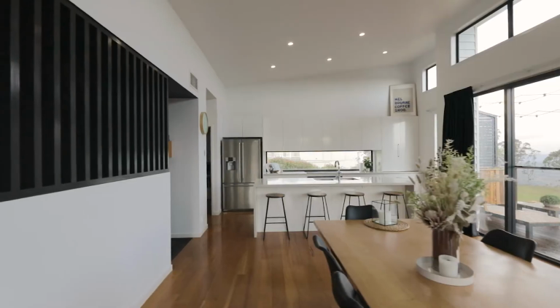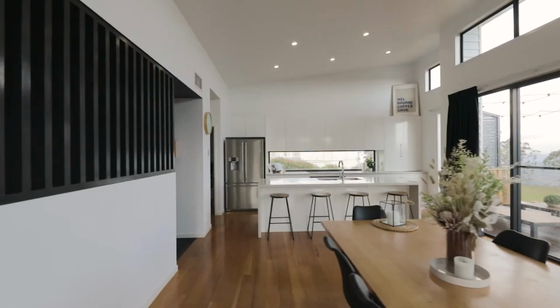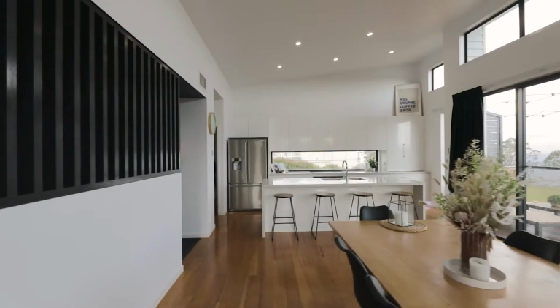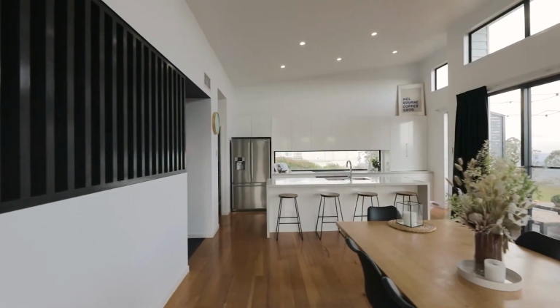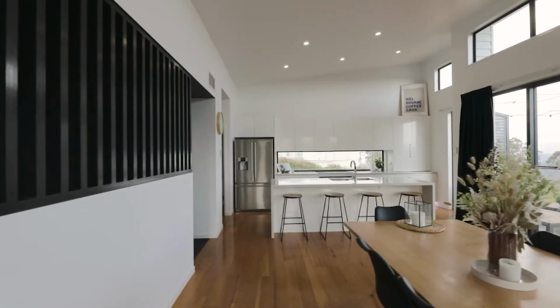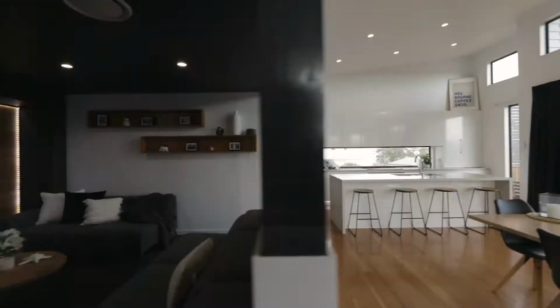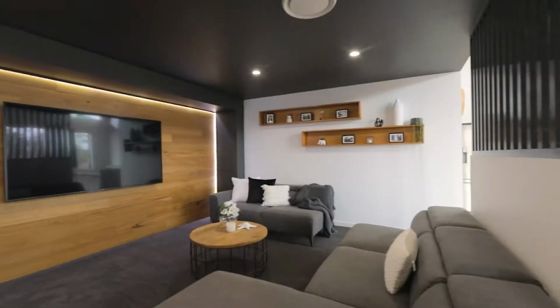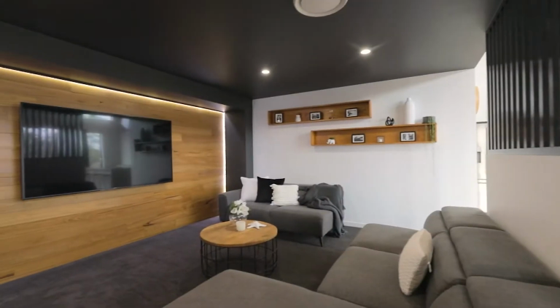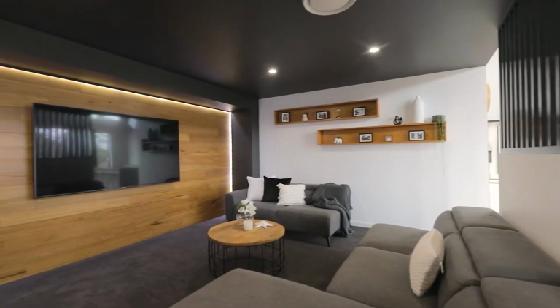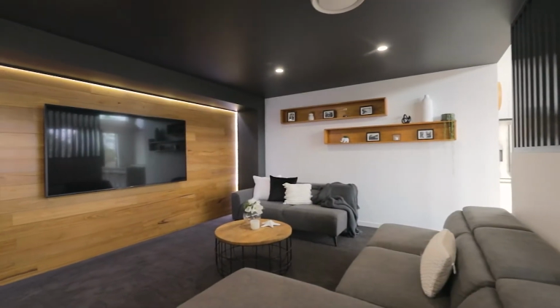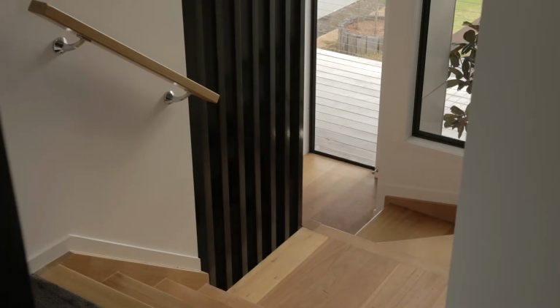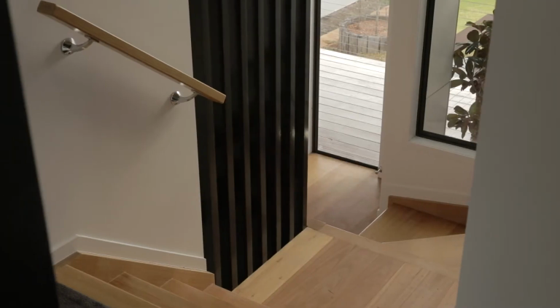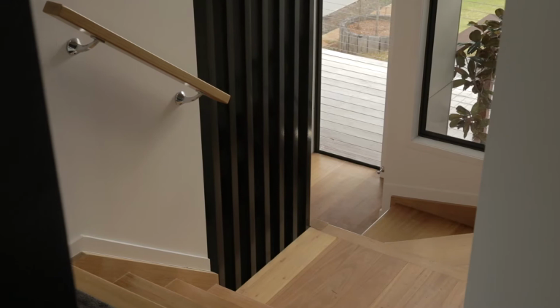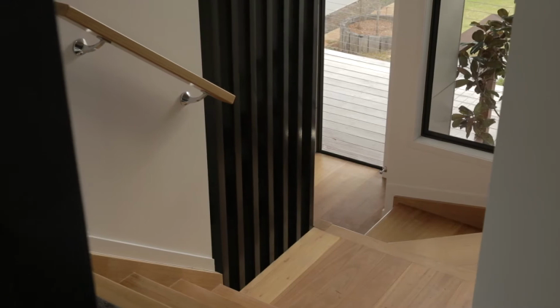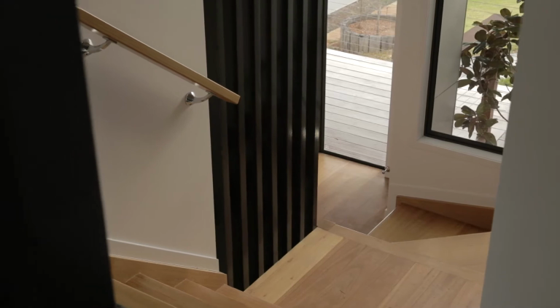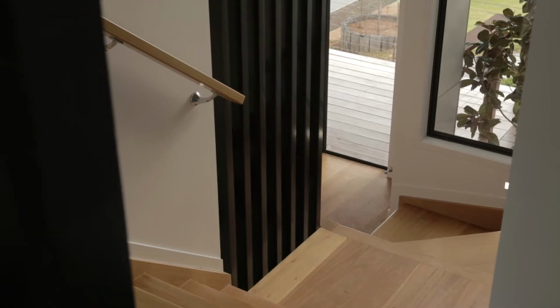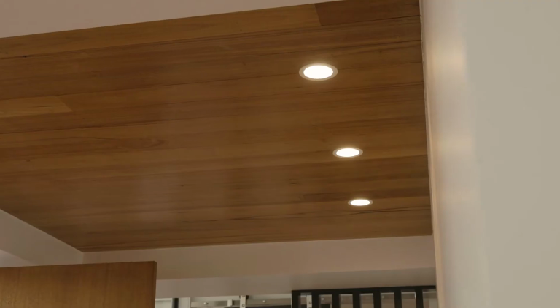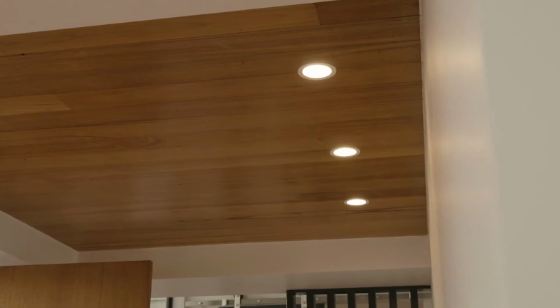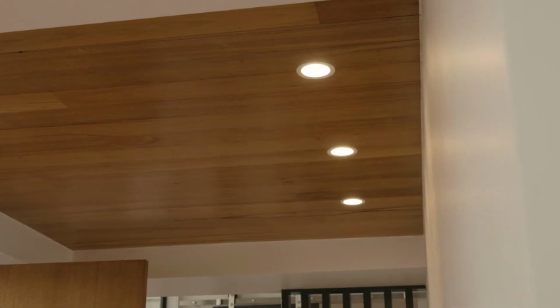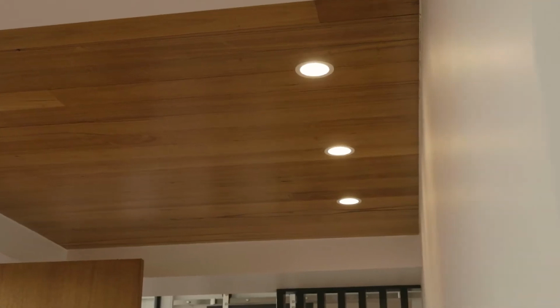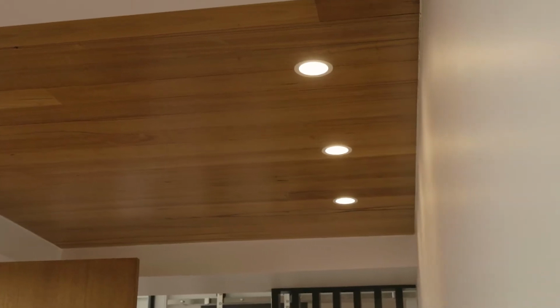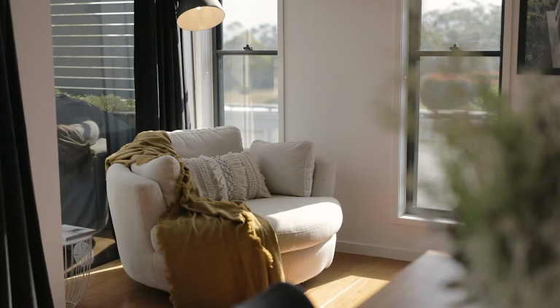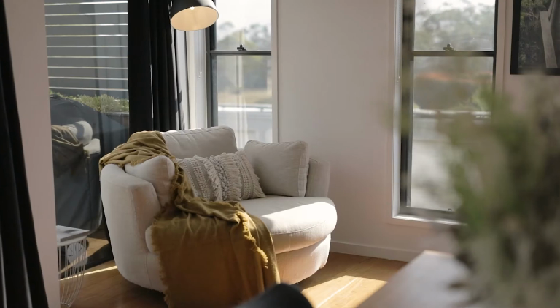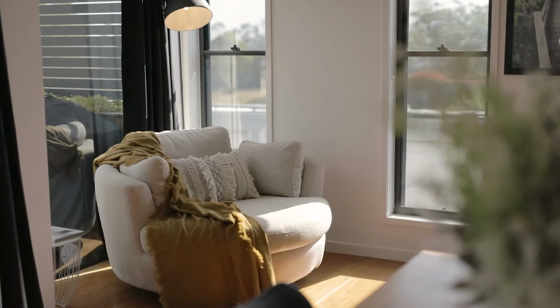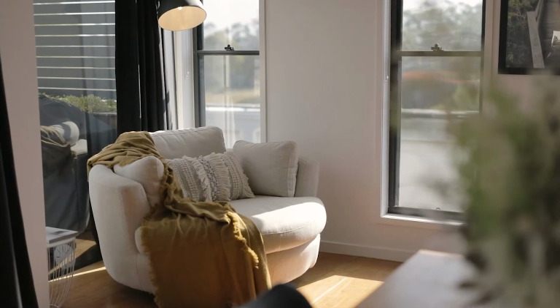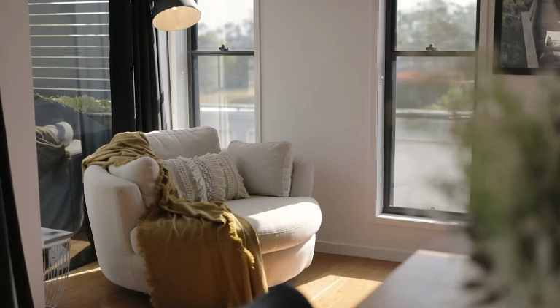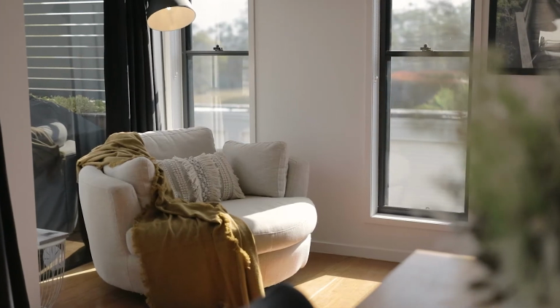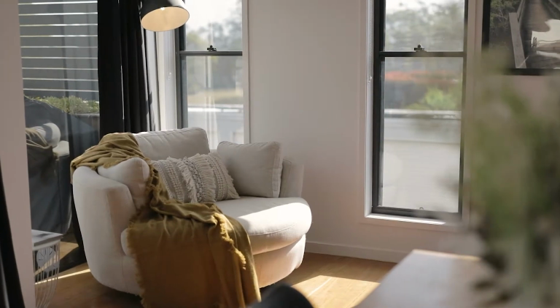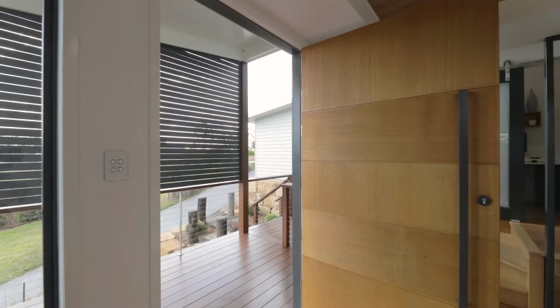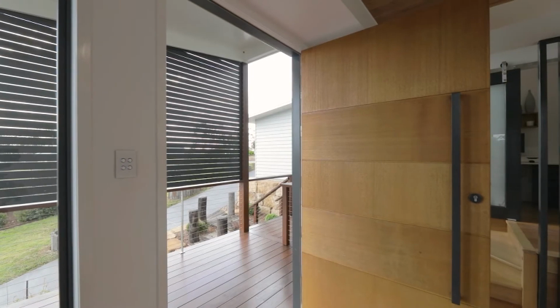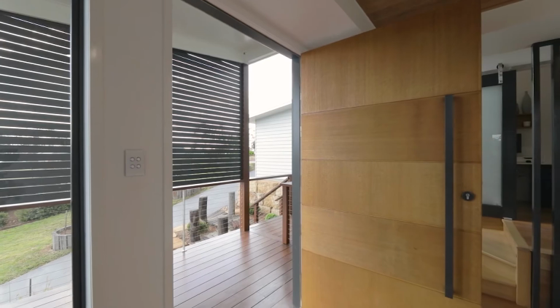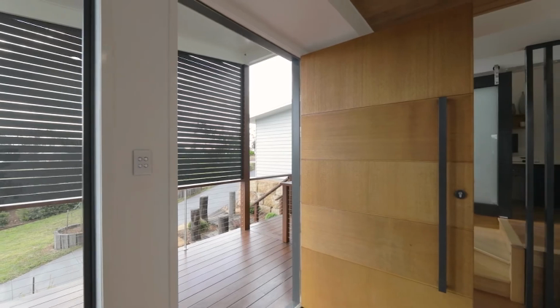How good is this? It's obviously architecturally designed — high ceilings, stacks of natural light, great flow out to the deck.